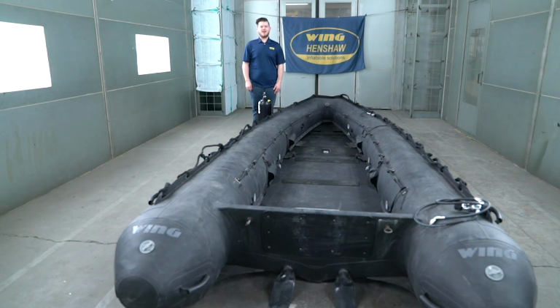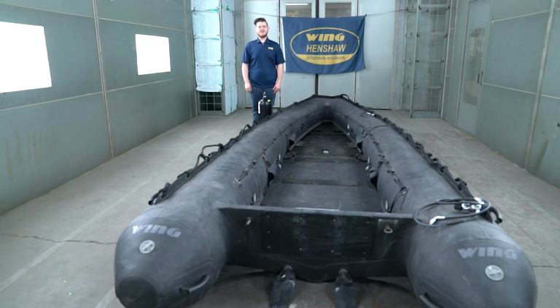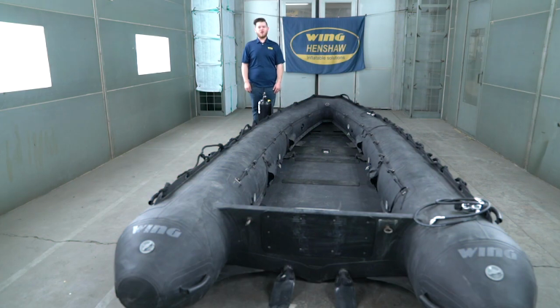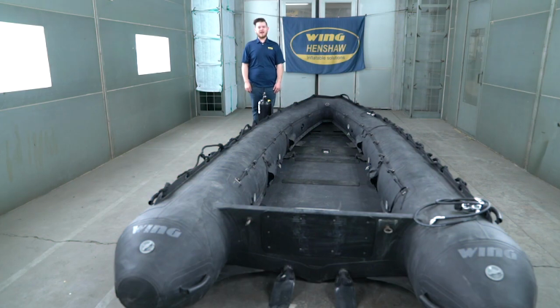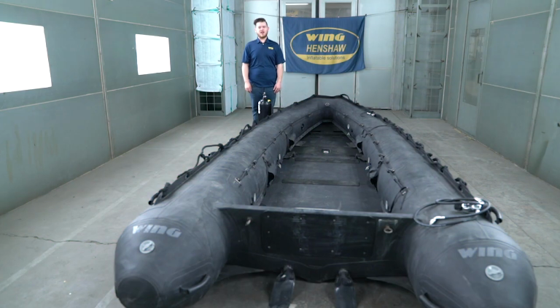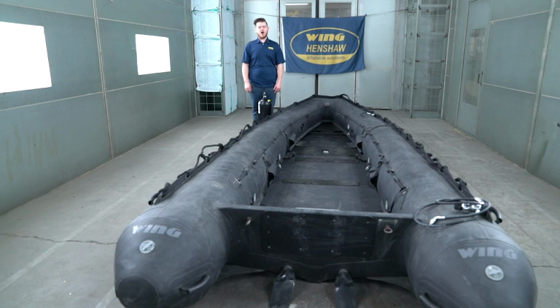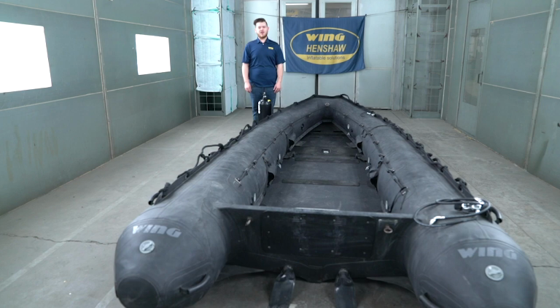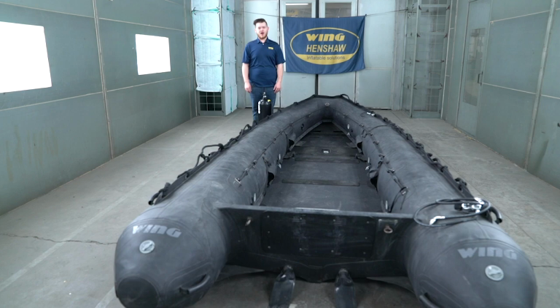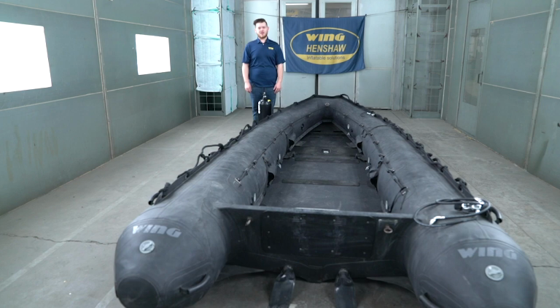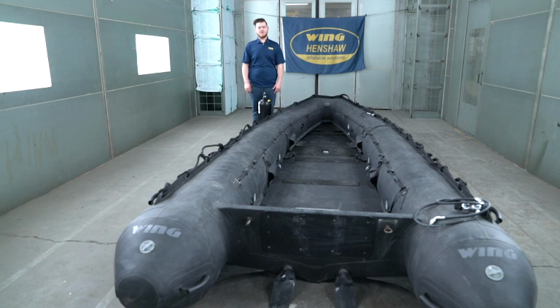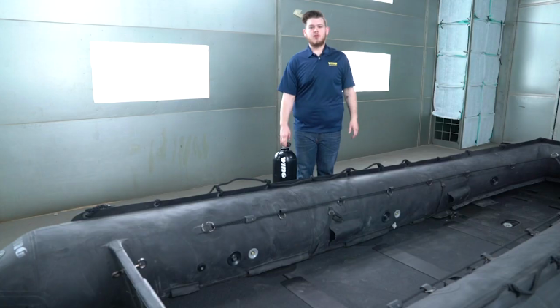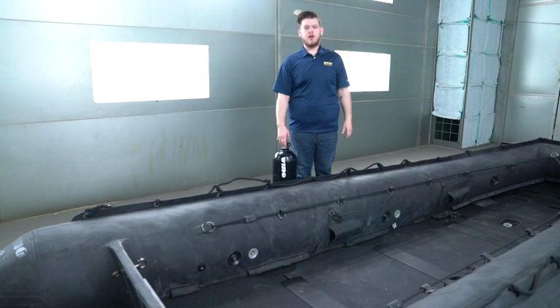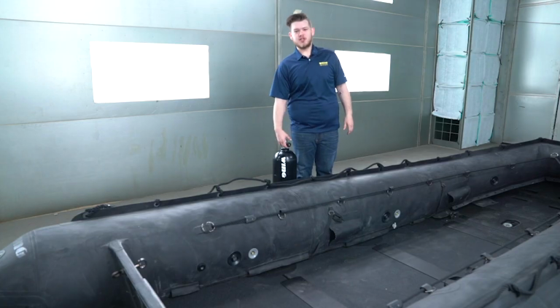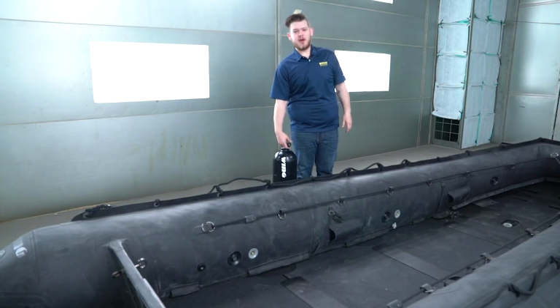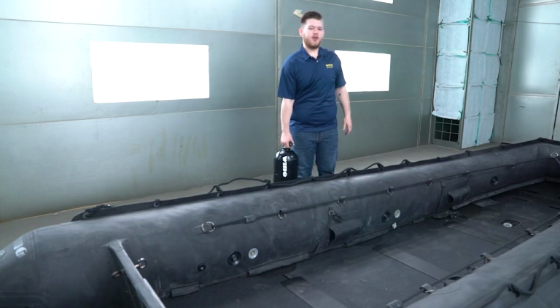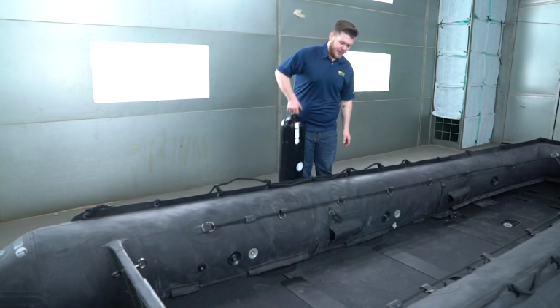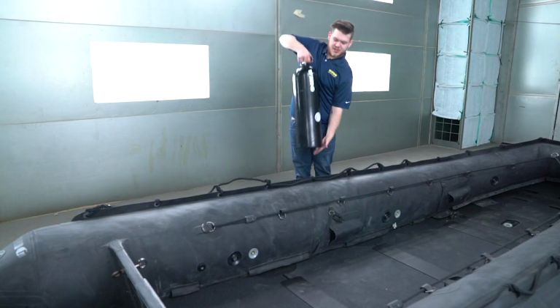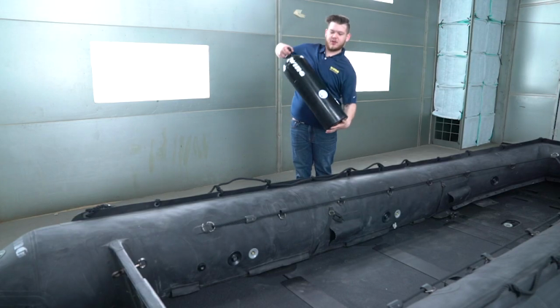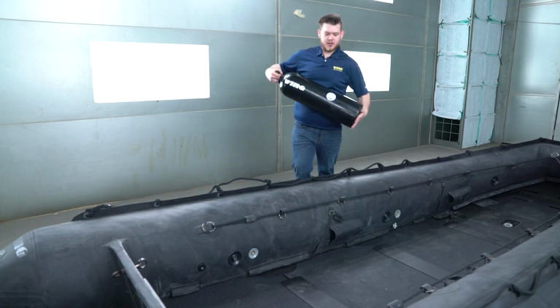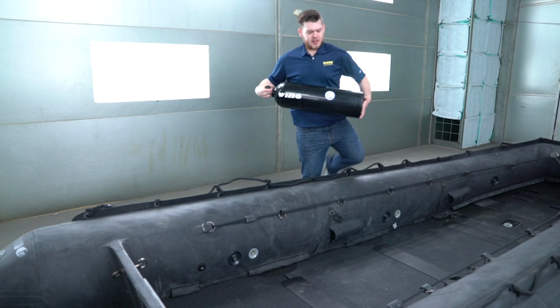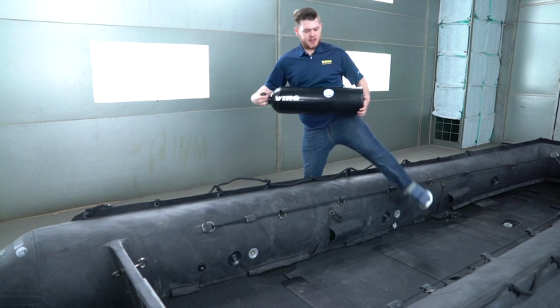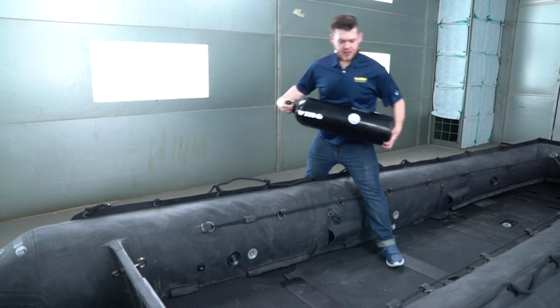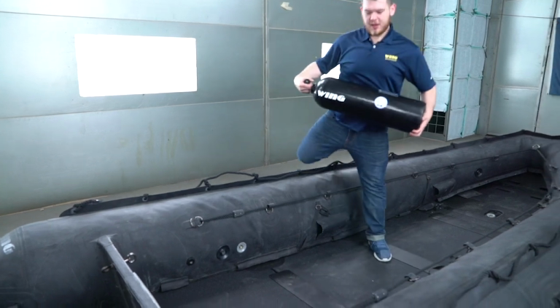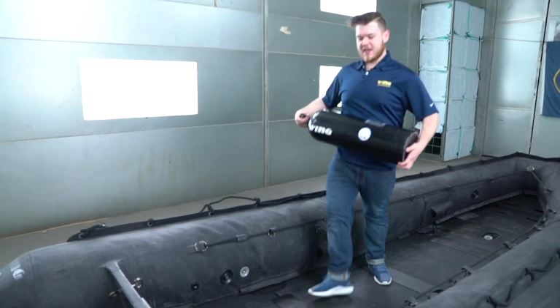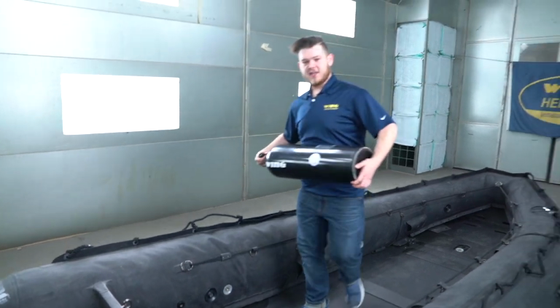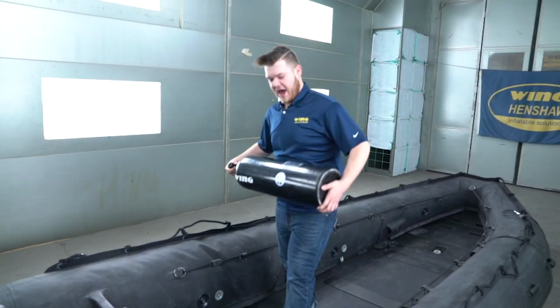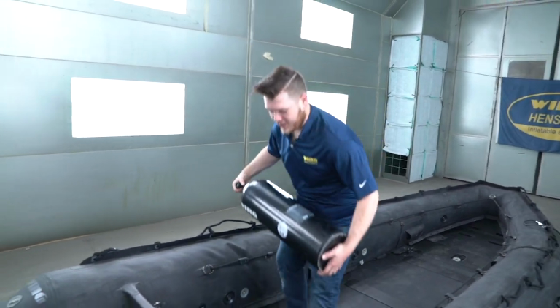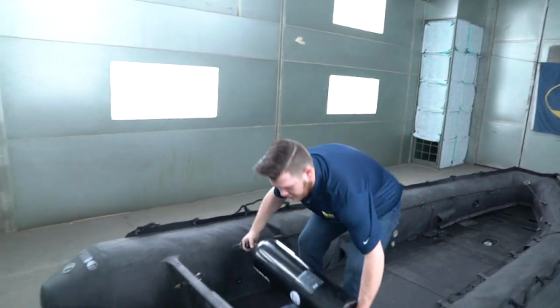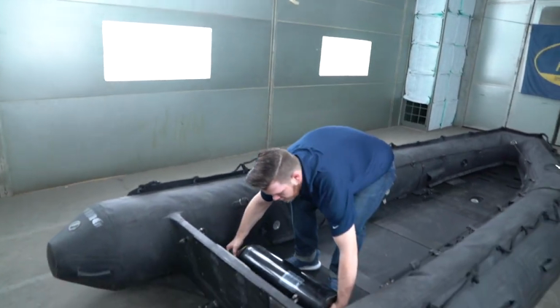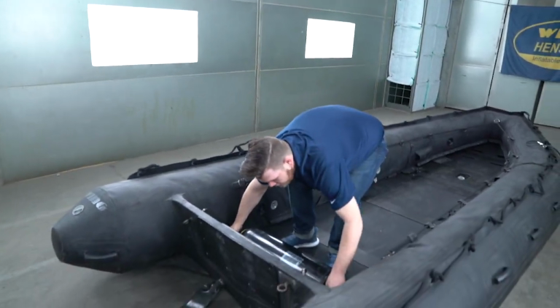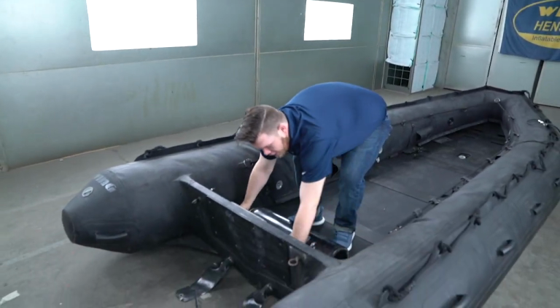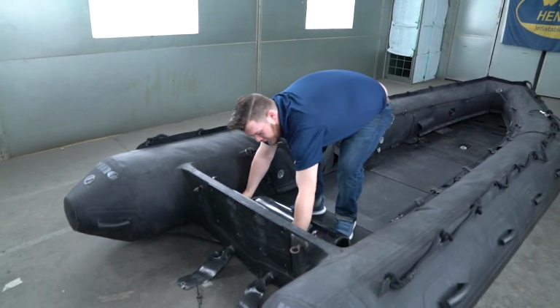In this video we will be demonstrating the auto inflation process. First, start by grabbing the inflation cylinder and tying it into the aft panel of the boat.